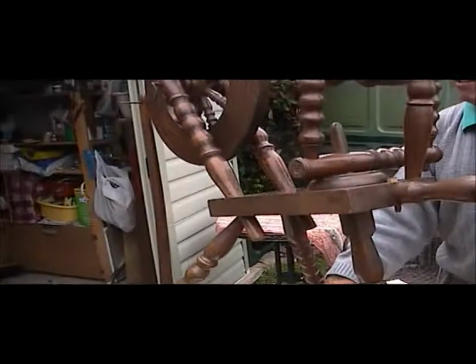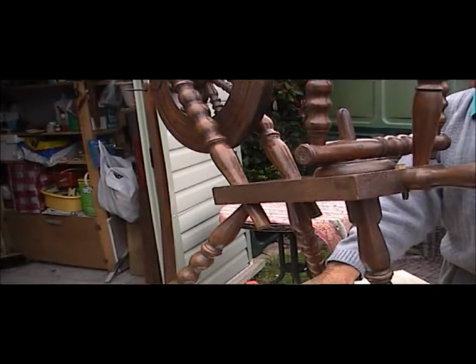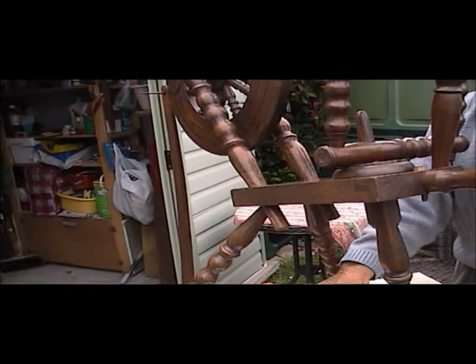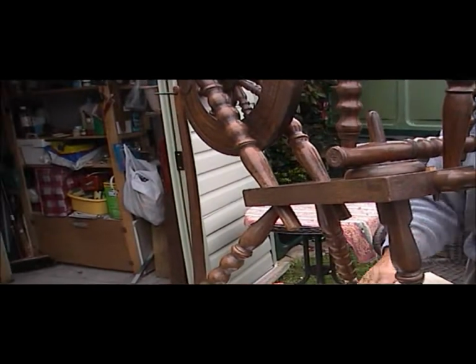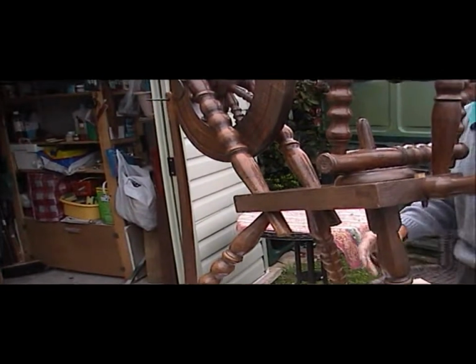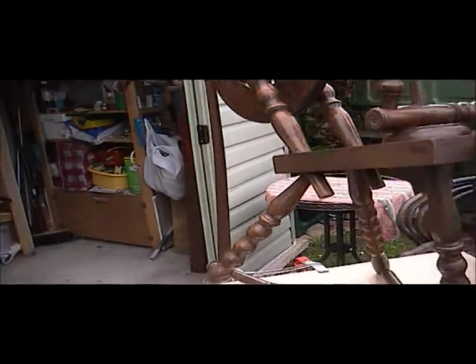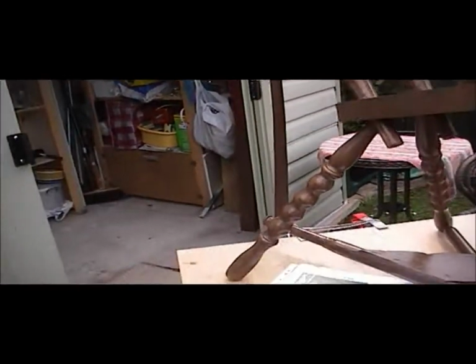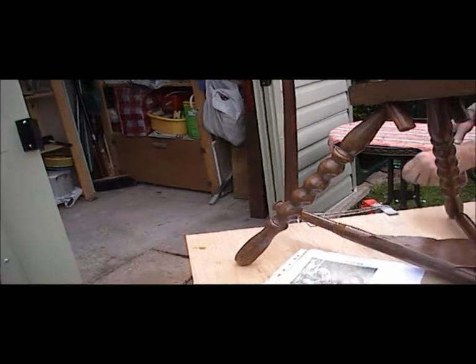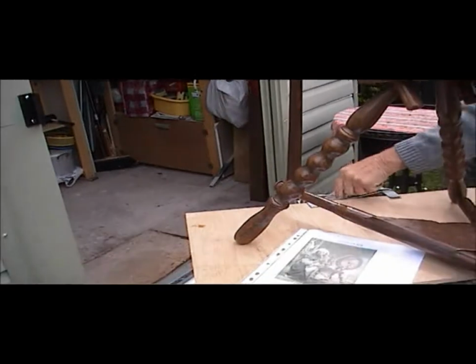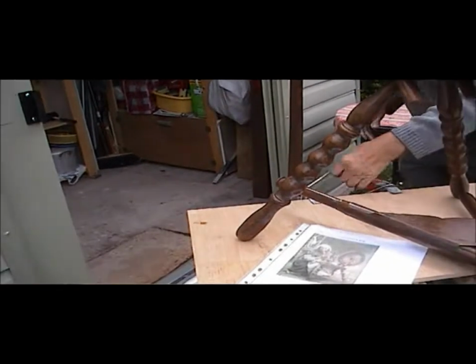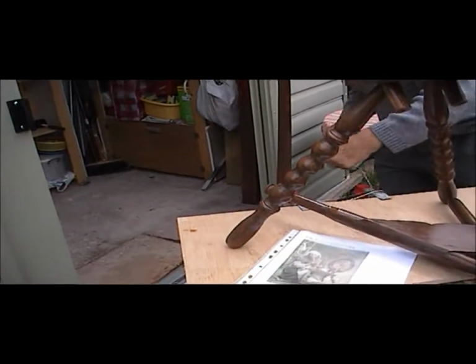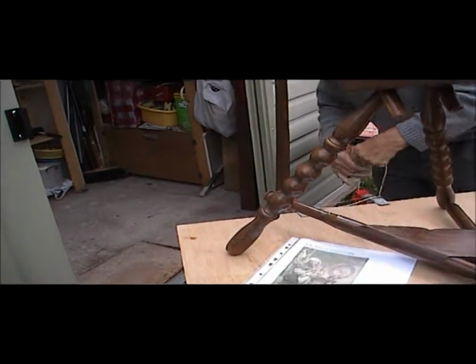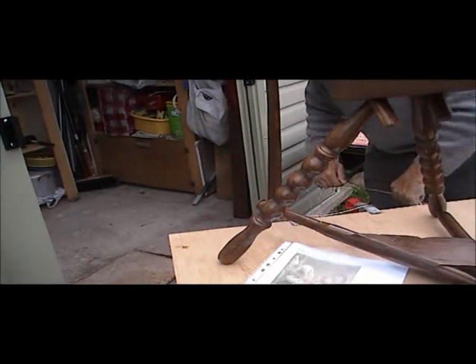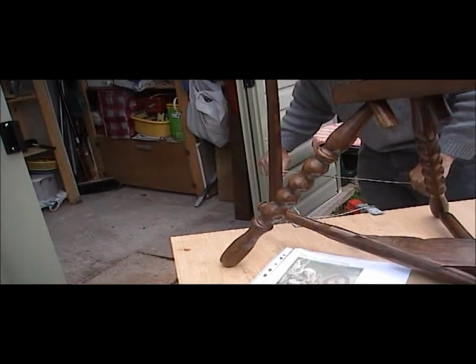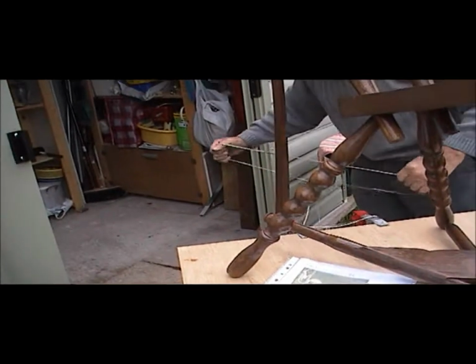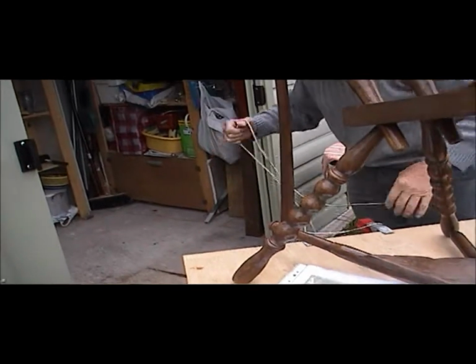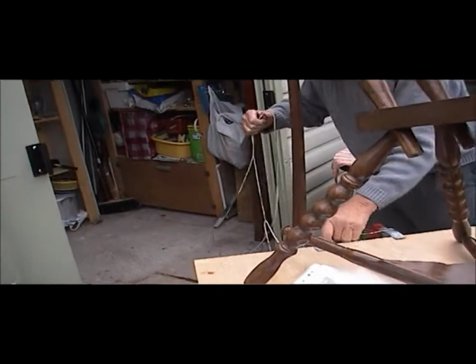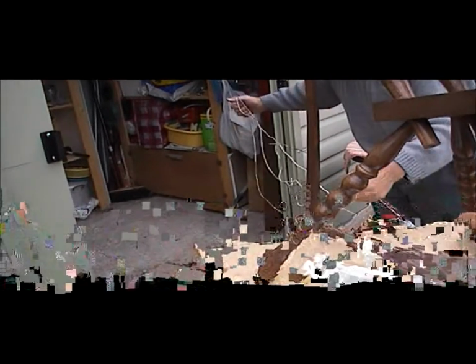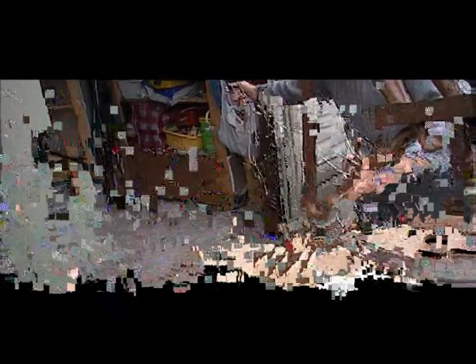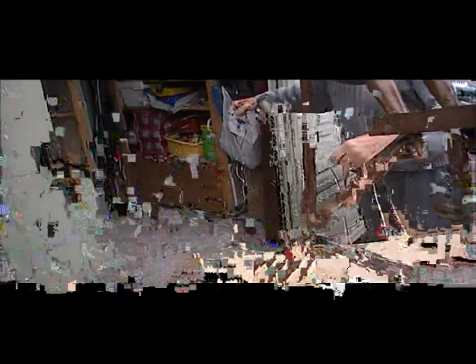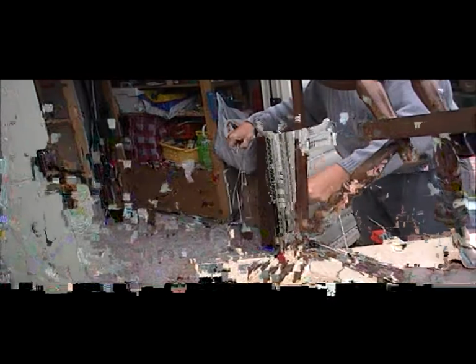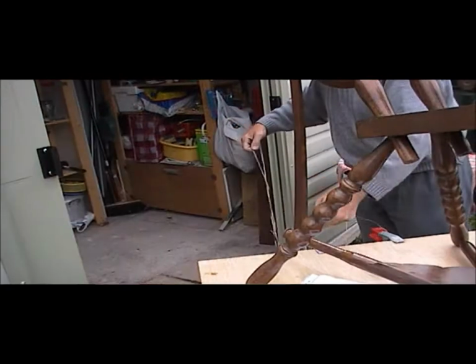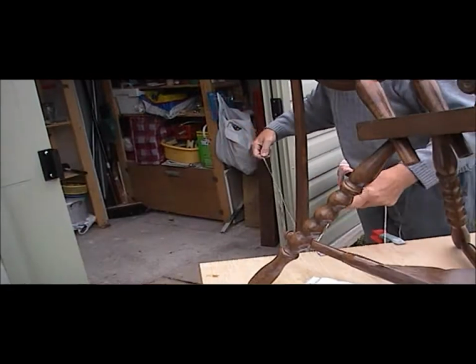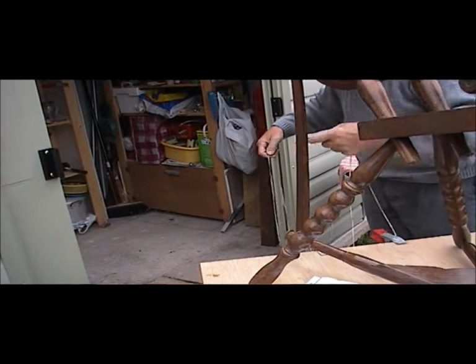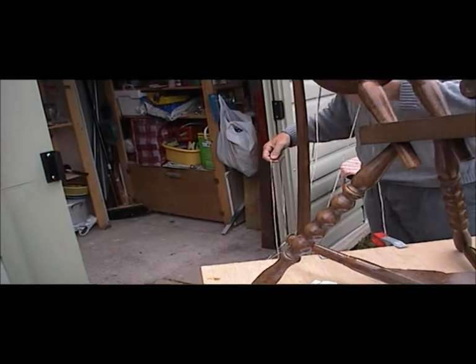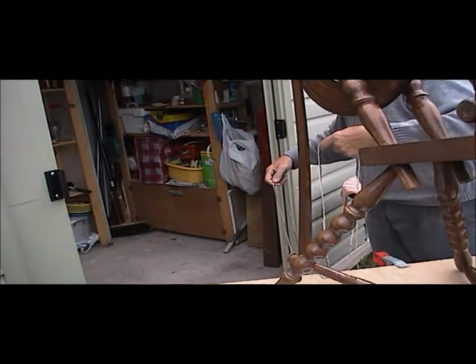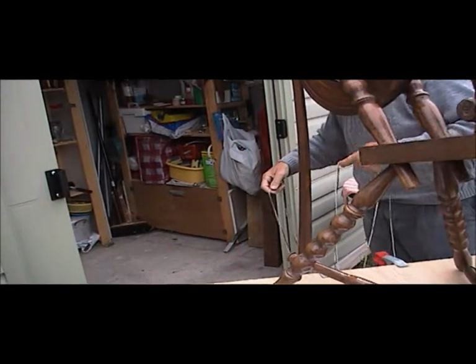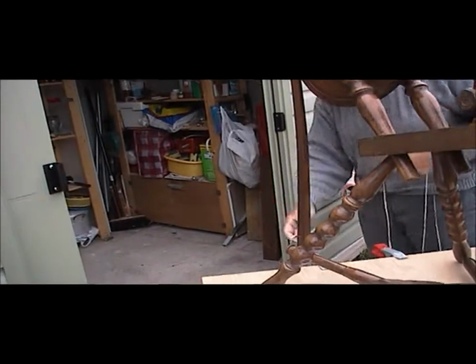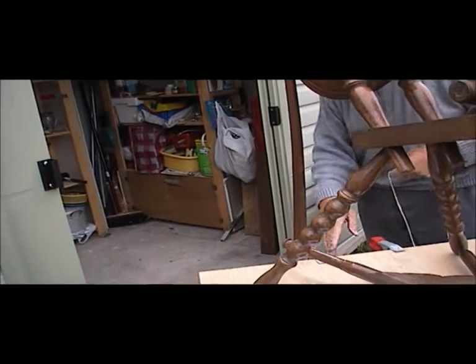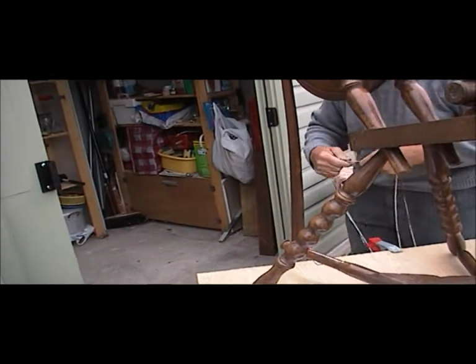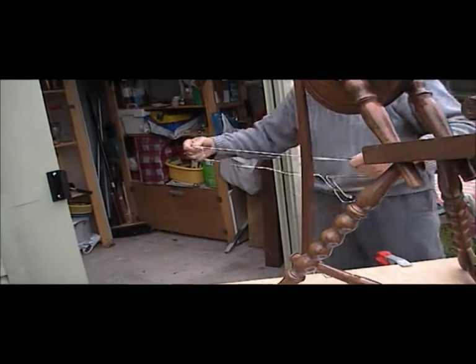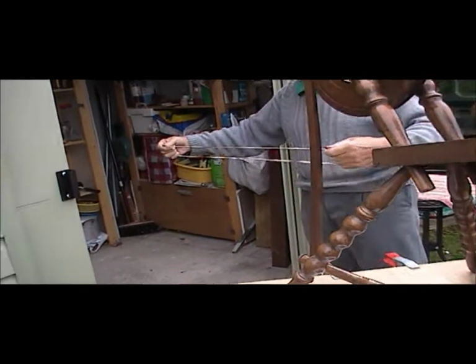And then the string, Uncle Ray — do you reckon? The string? You want the string on? Yeah, and then give it full-blown glory. I don't know which one it is to it.